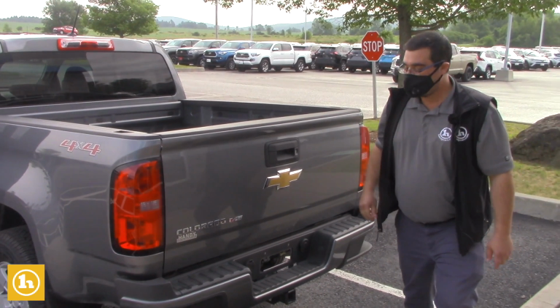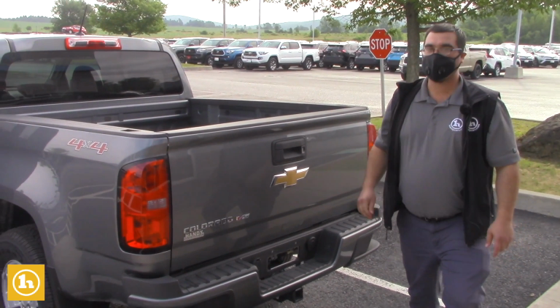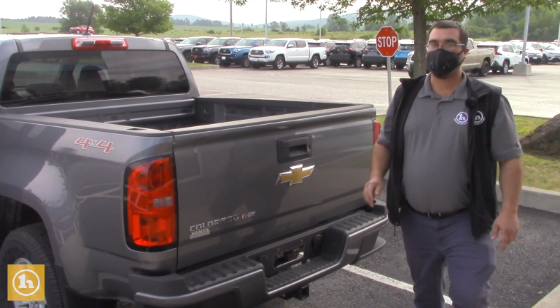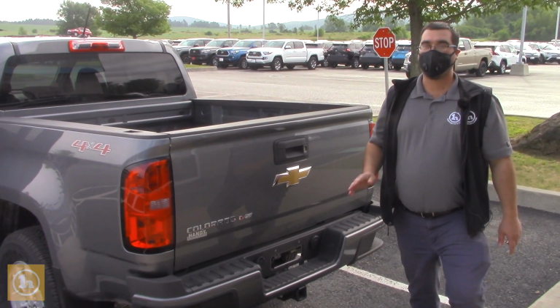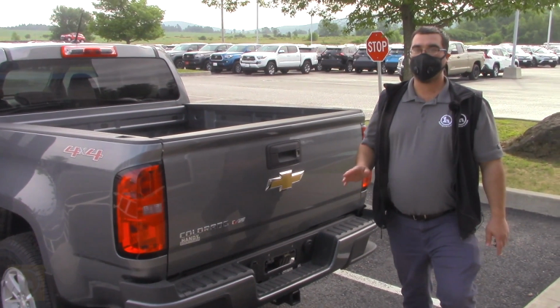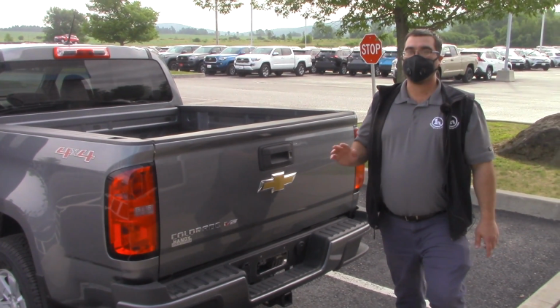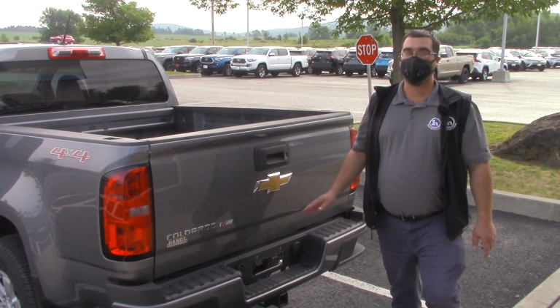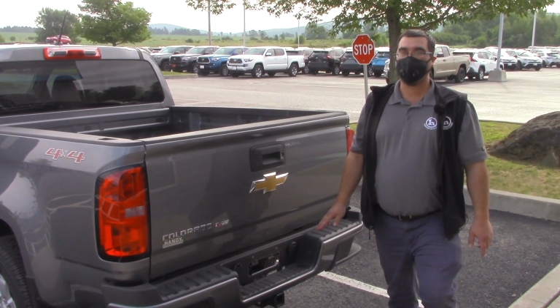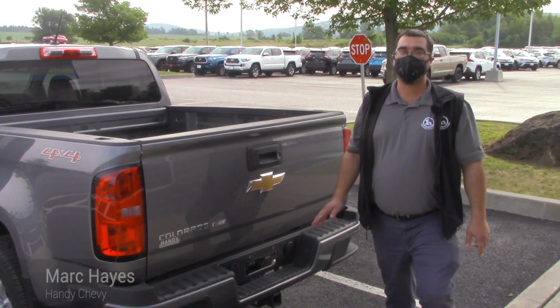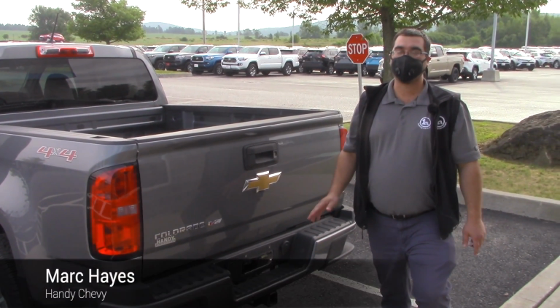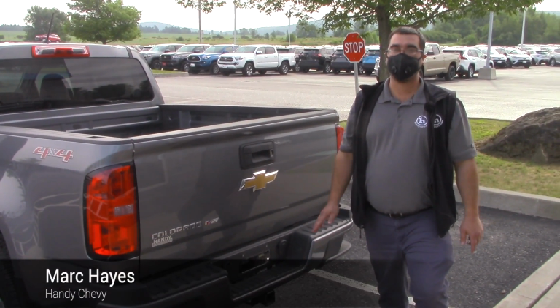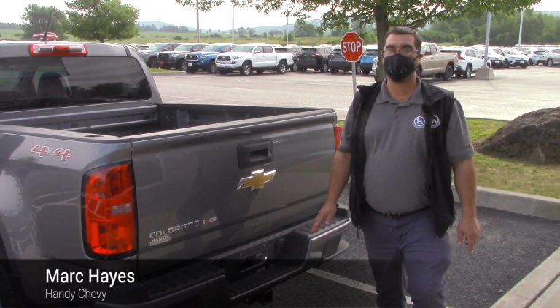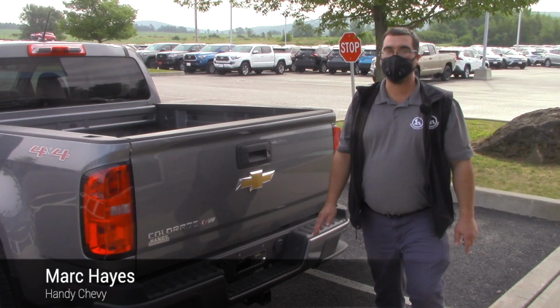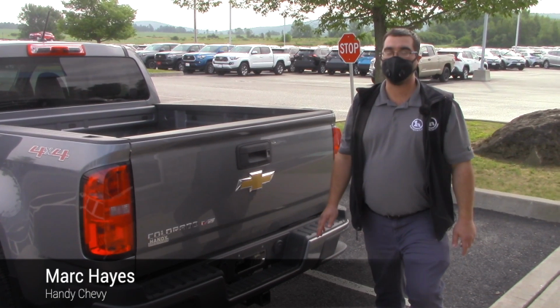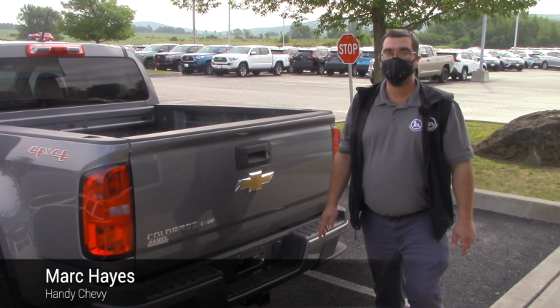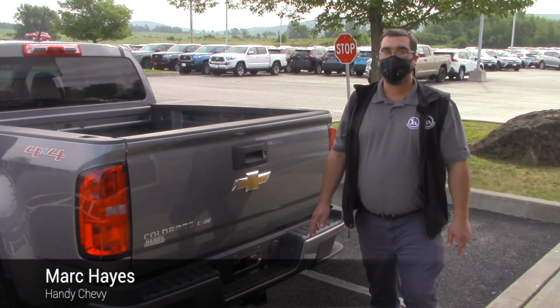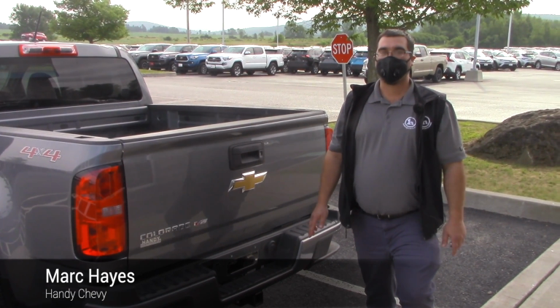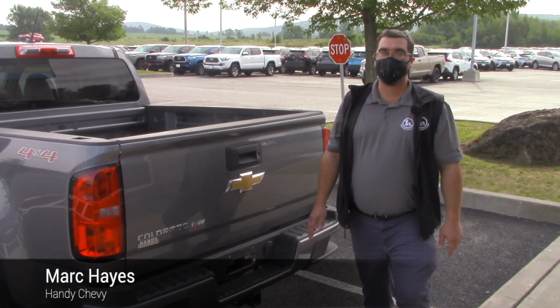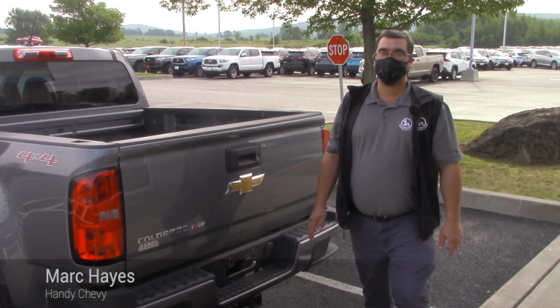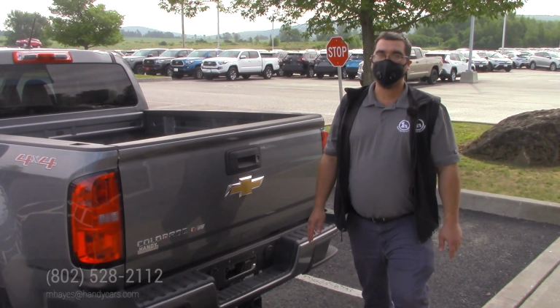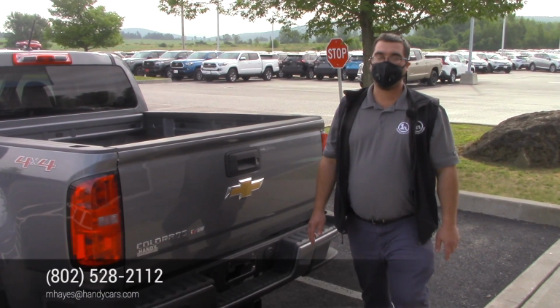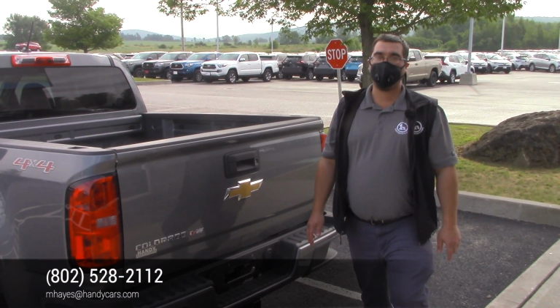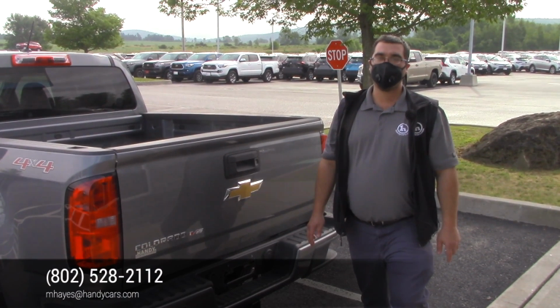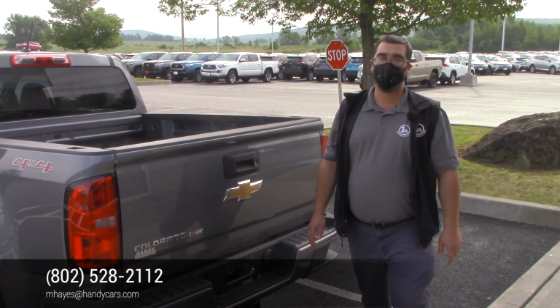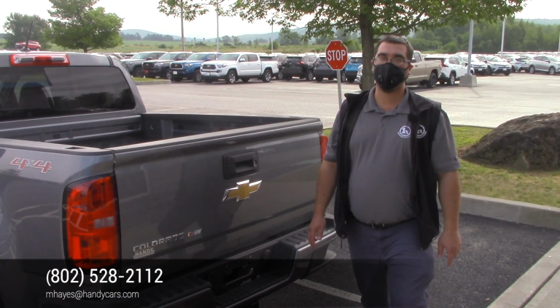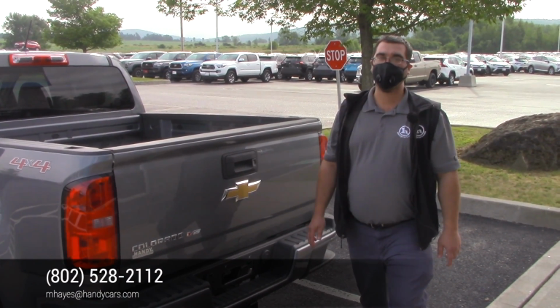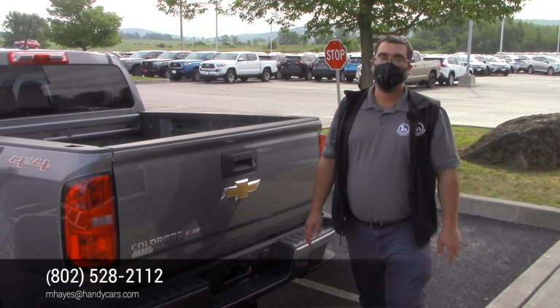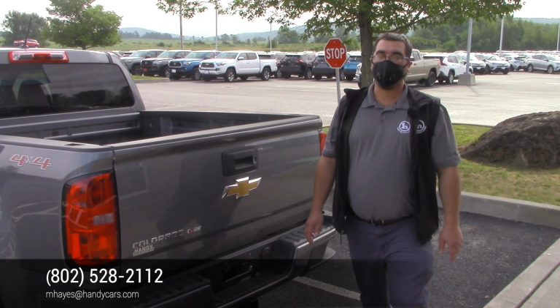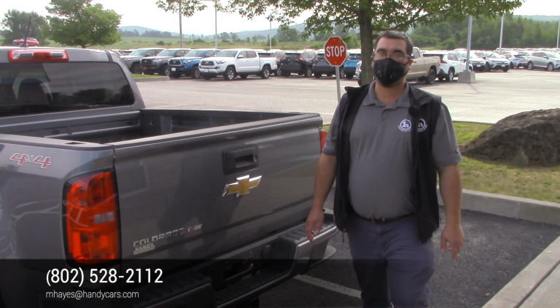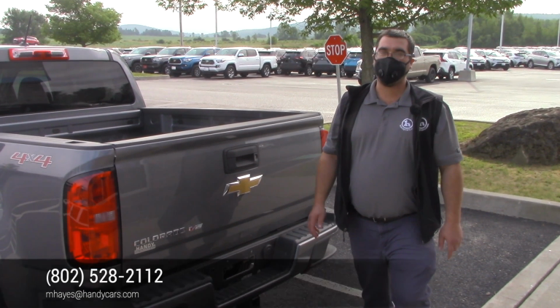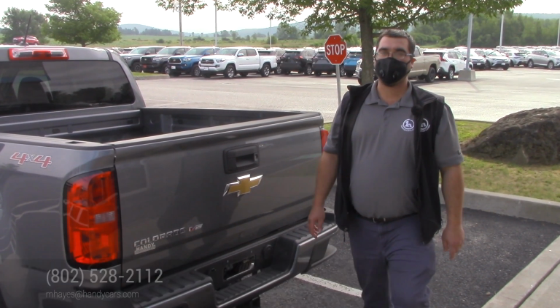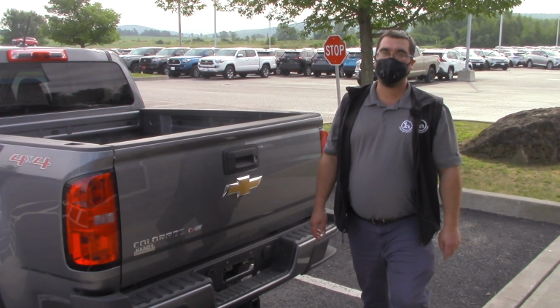If there's a time you'd like to check one of these out, or if you're still interested in the LT, let me know. My direct line is 802-528-2112, or feel free to keep emailing. Thank you.